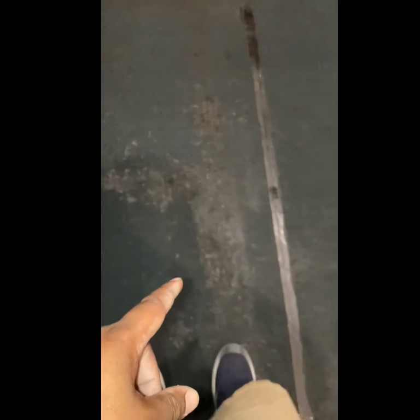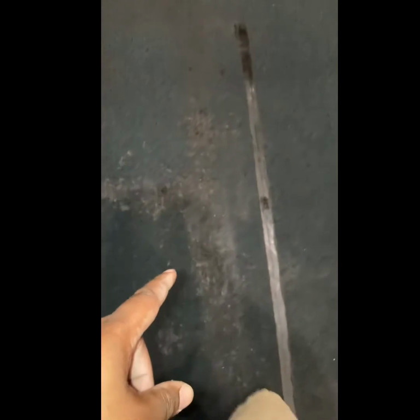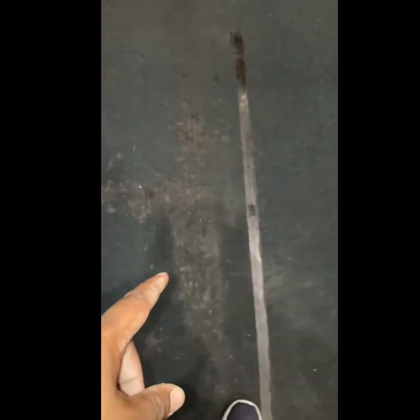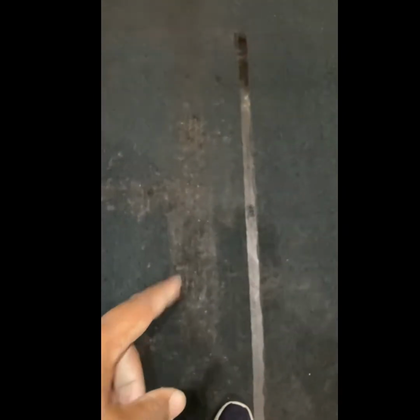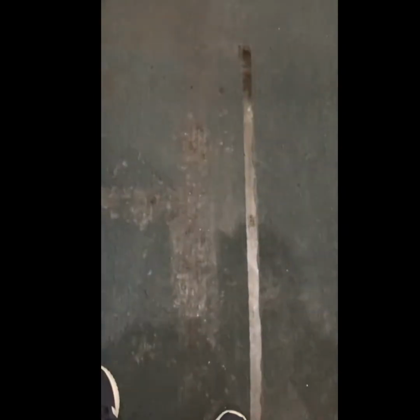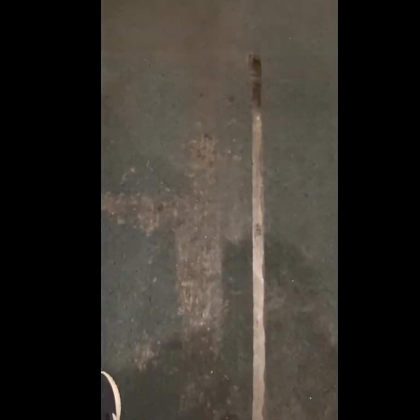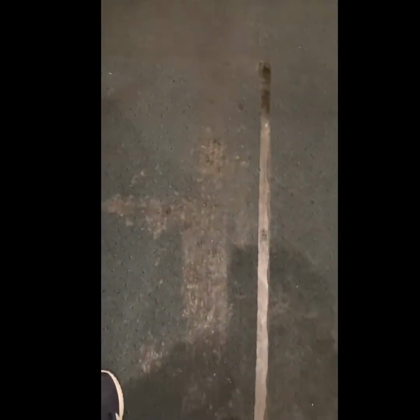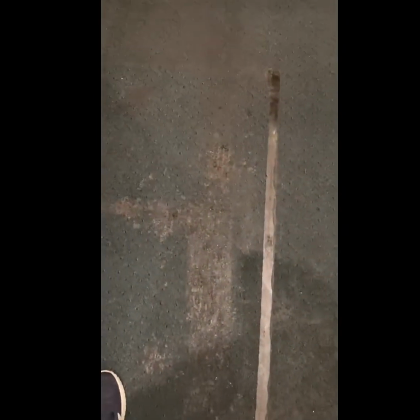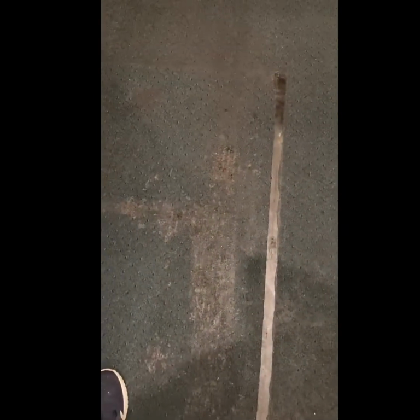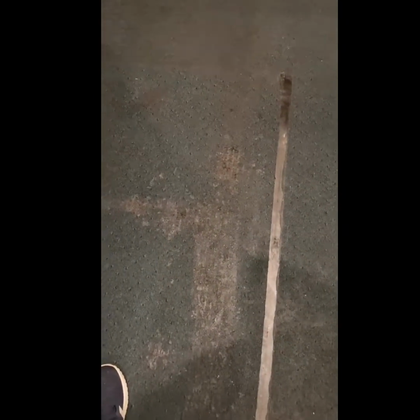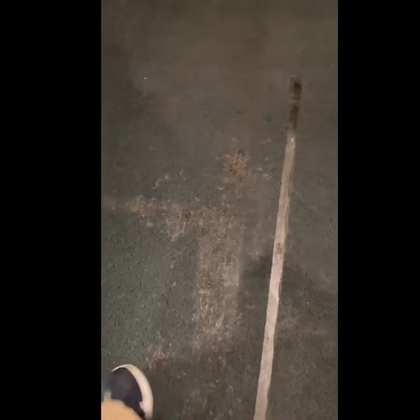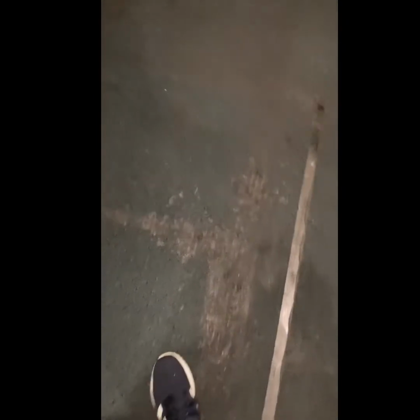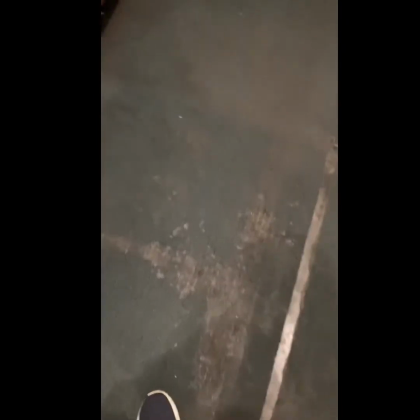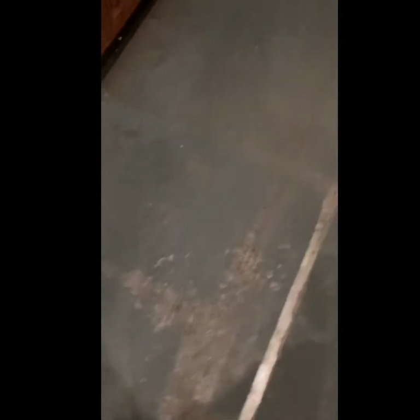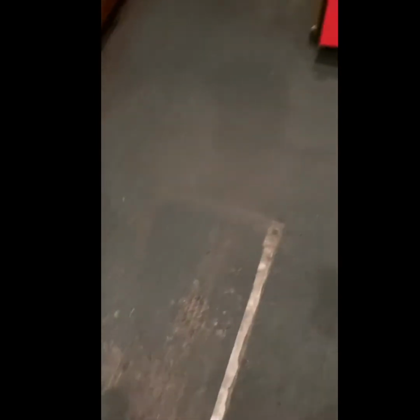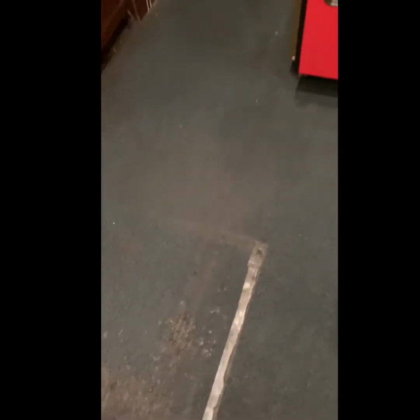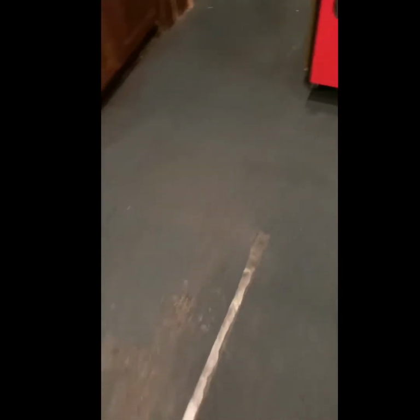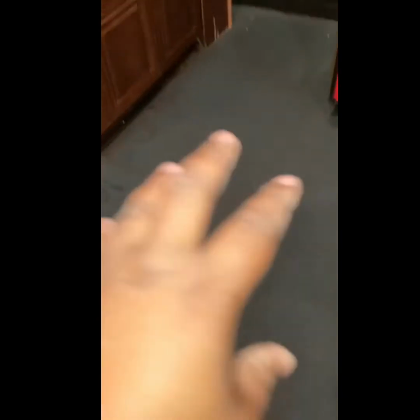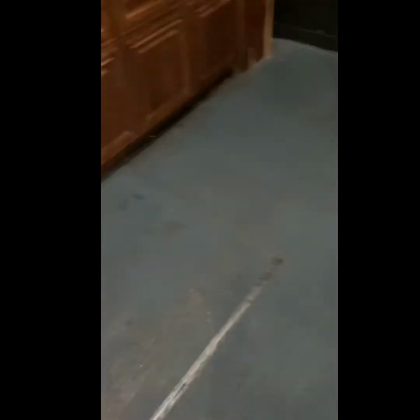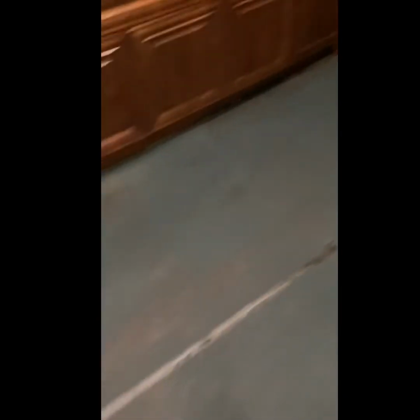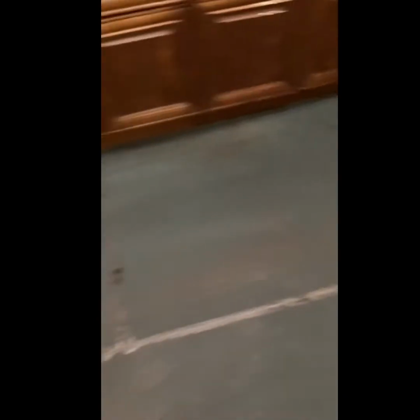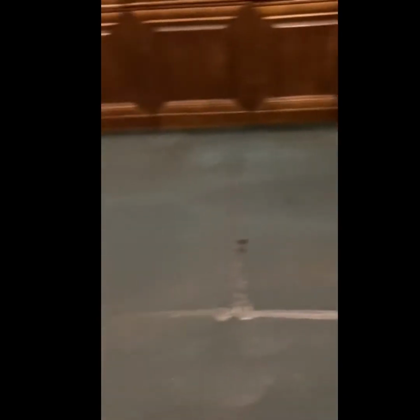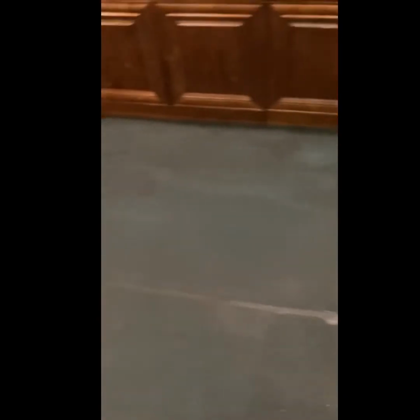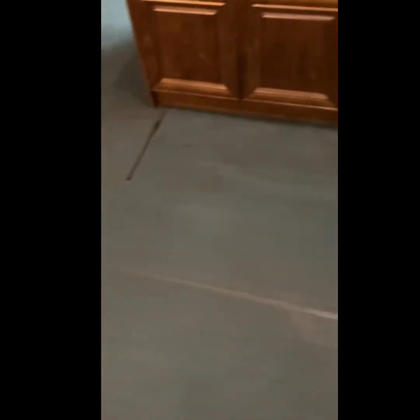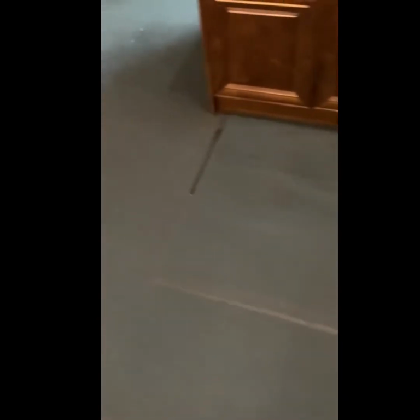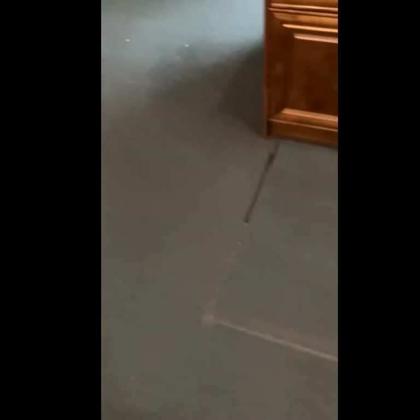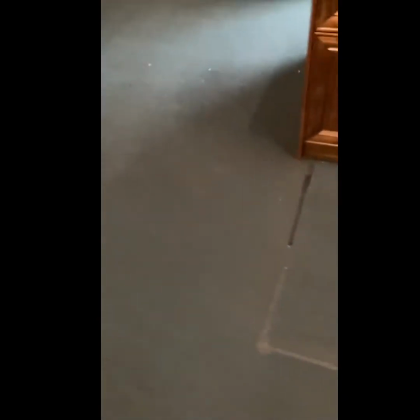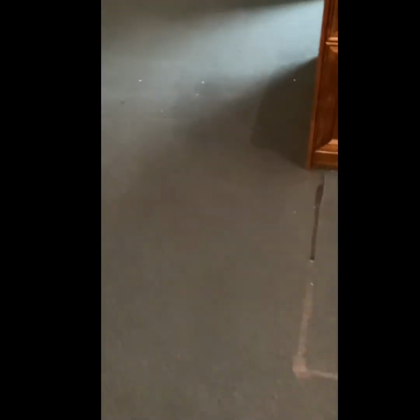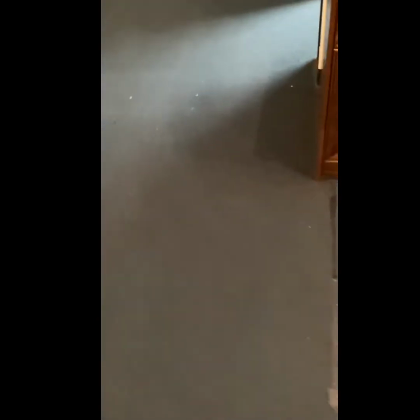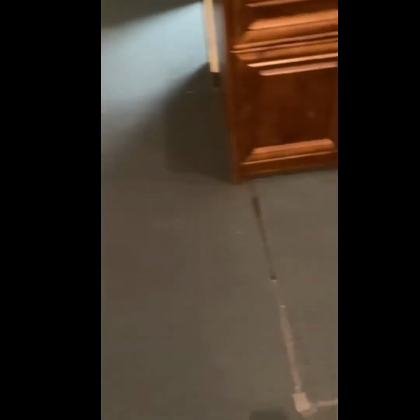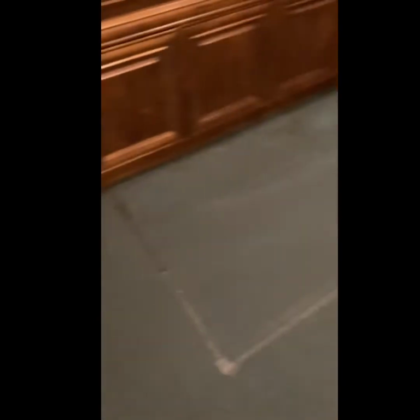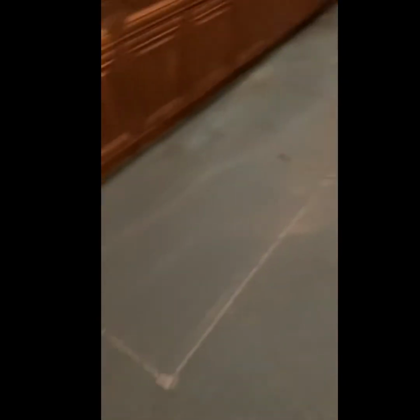She told me this is caked-on butter from years and years. I let her know that's not going to come out. I recommend this carpet here, at least a strip, get replaced. But we're still going to clean it anyway and see what we can do with it.